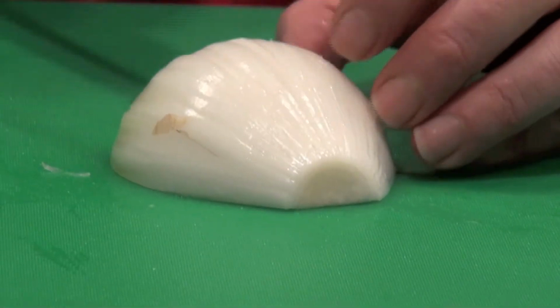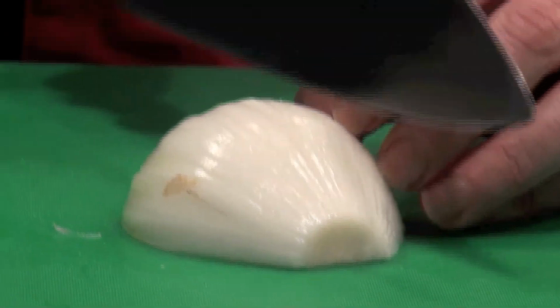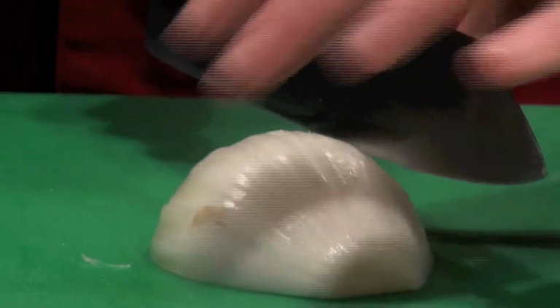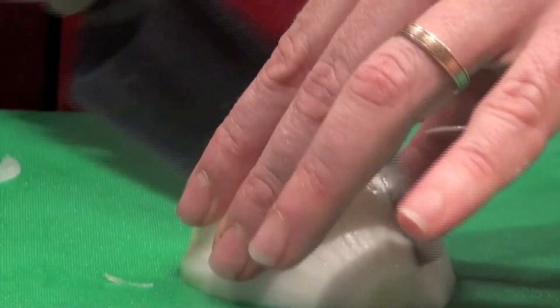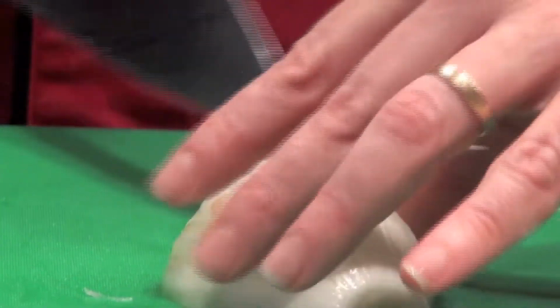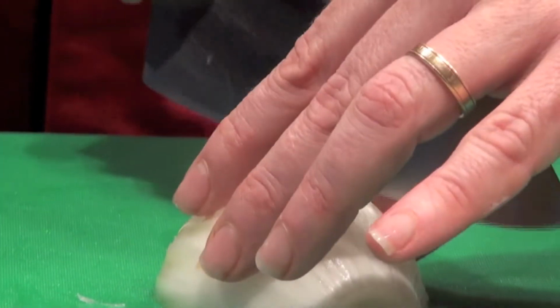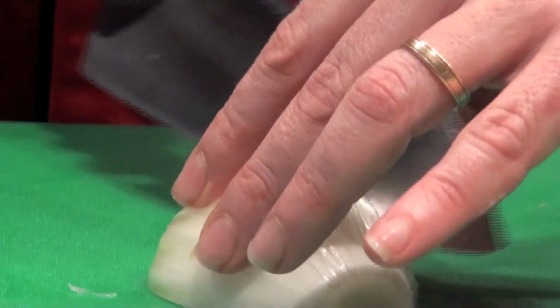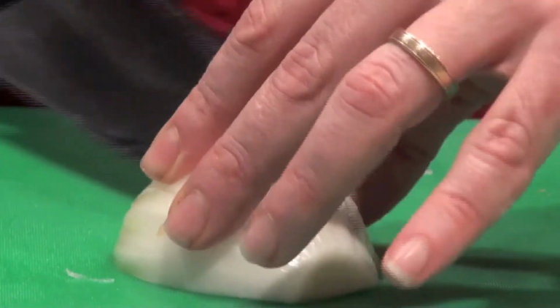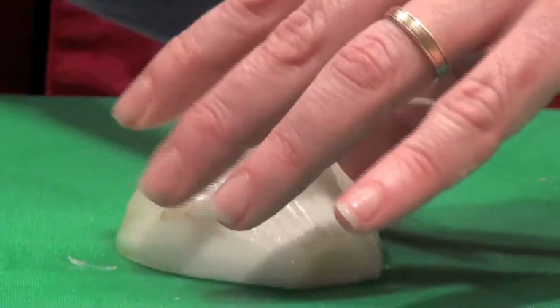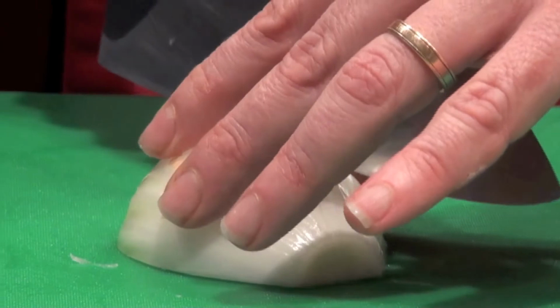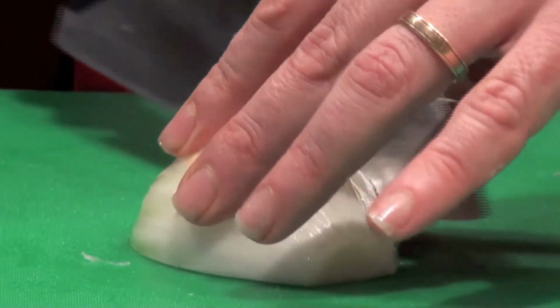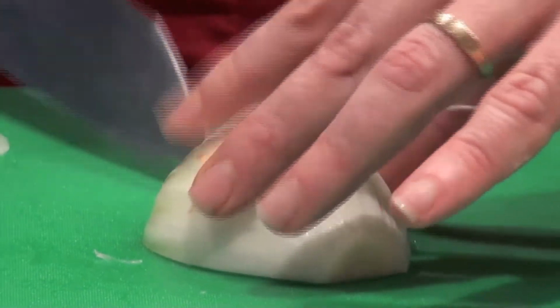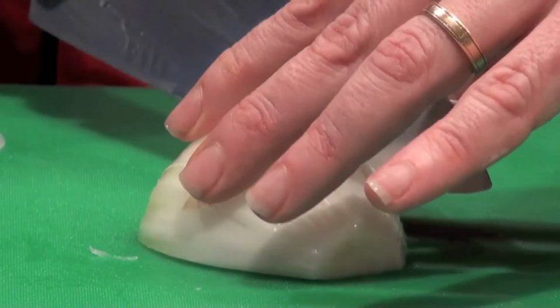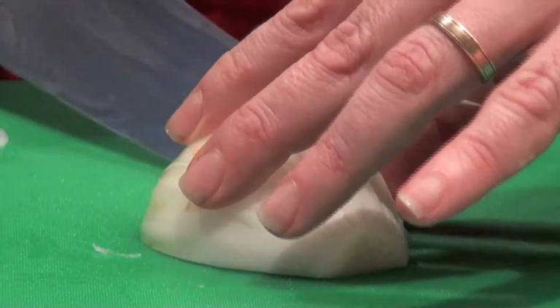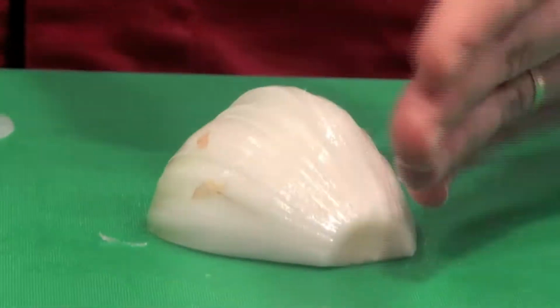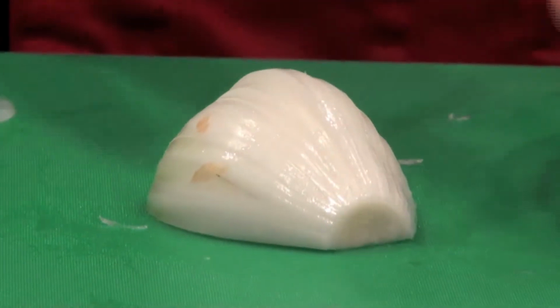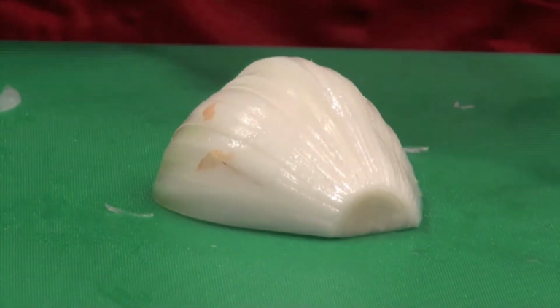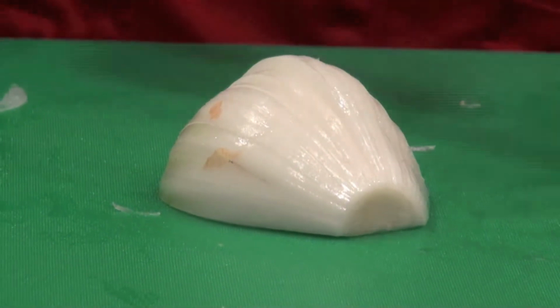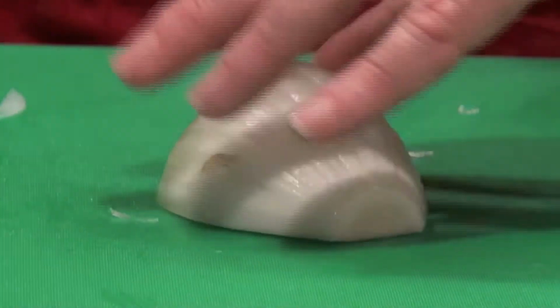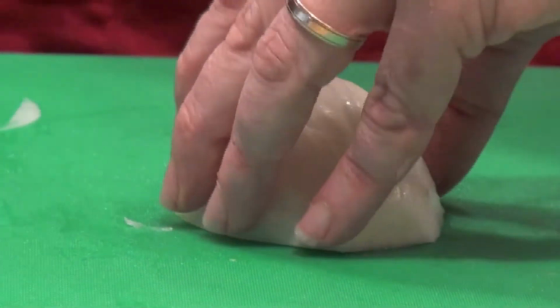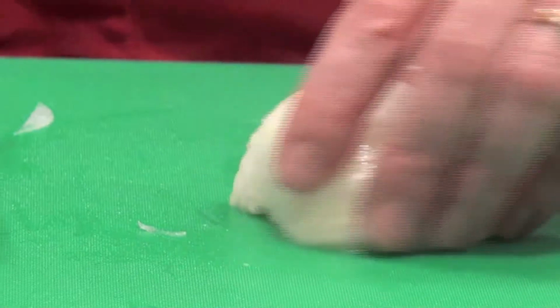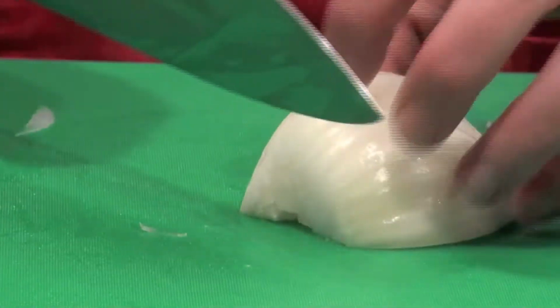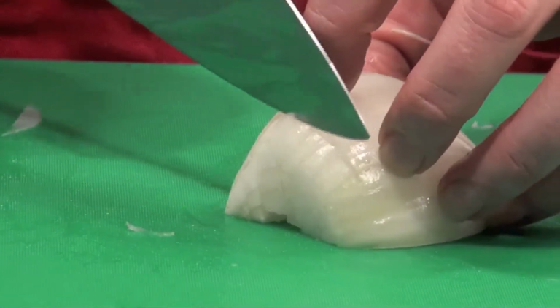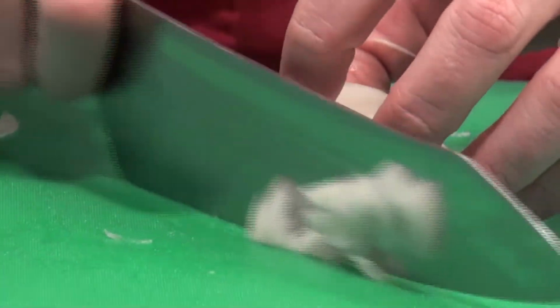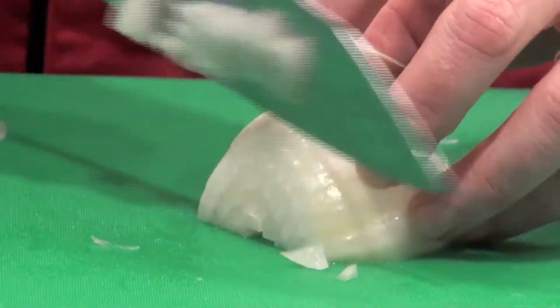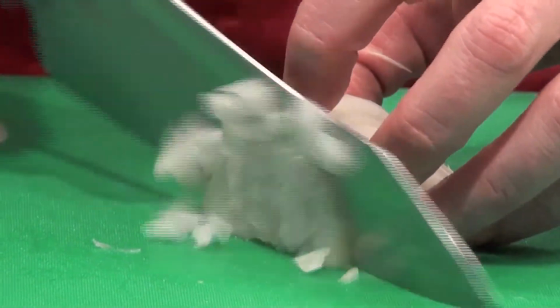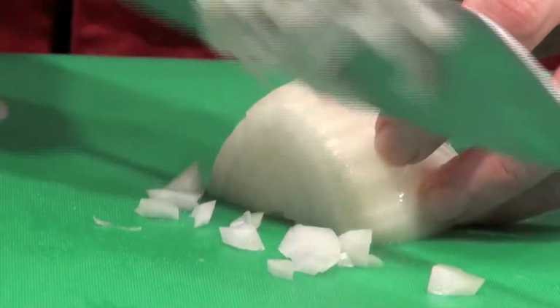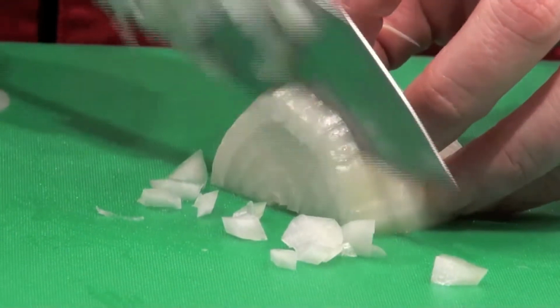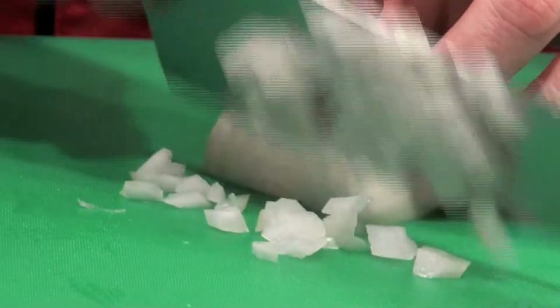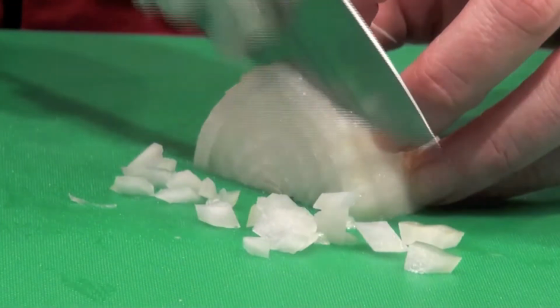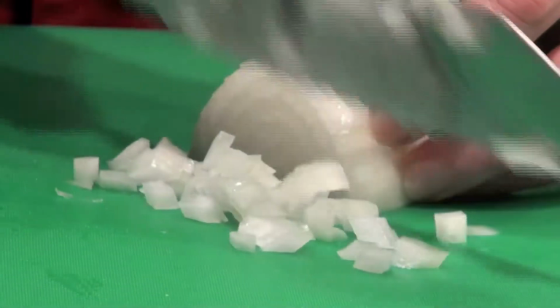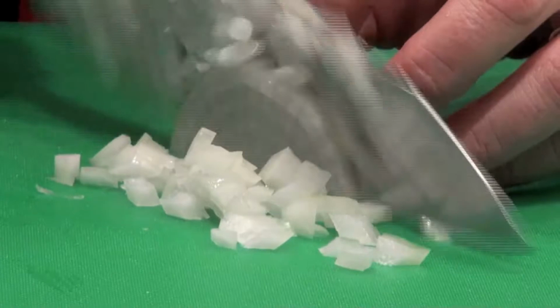When I get to this side, I'm going to angle the knife in — it's kind of like I'm following the spokes of a wheel. So I've angled my cuts, and now when I turn it and go forward with my knife, I've got a beautiful dice.